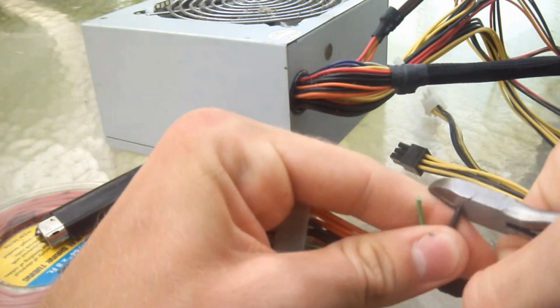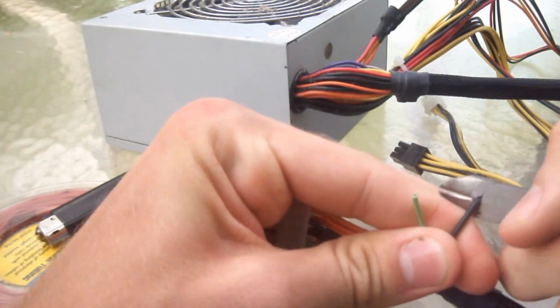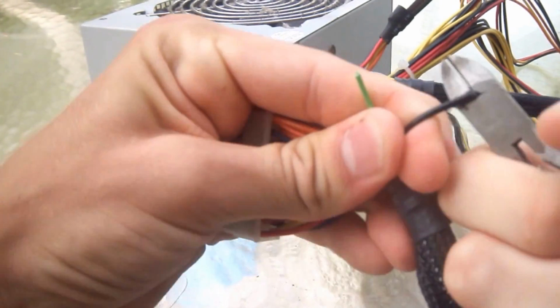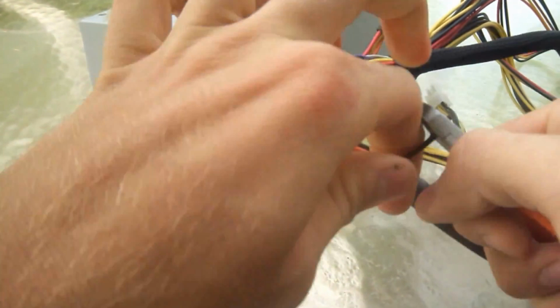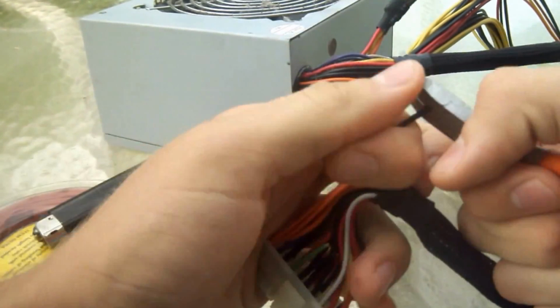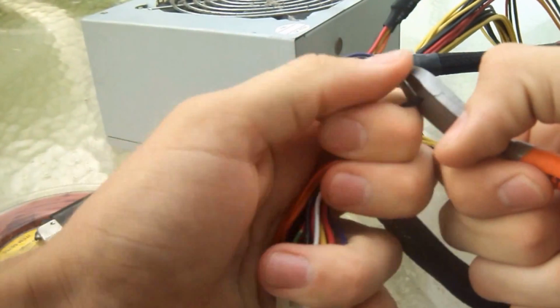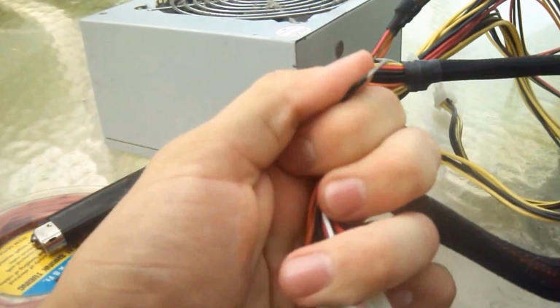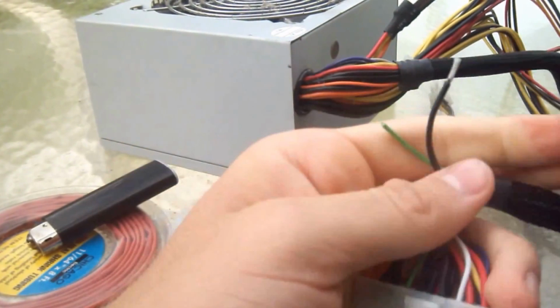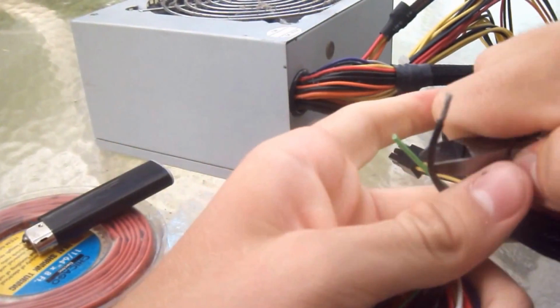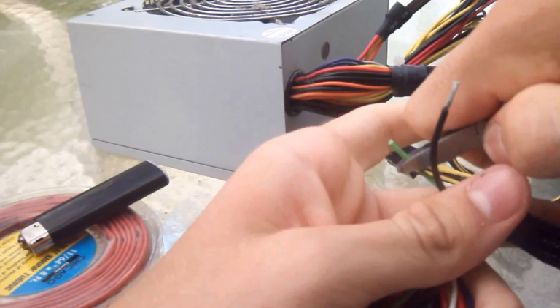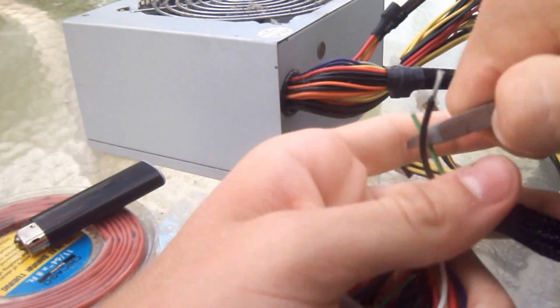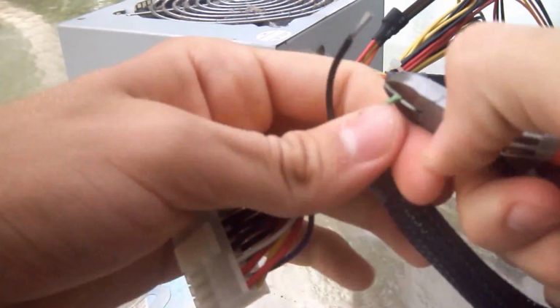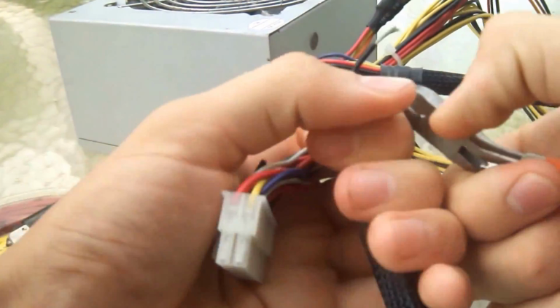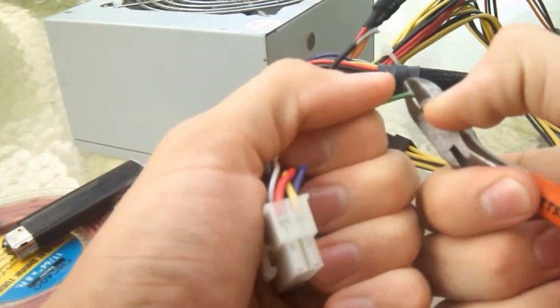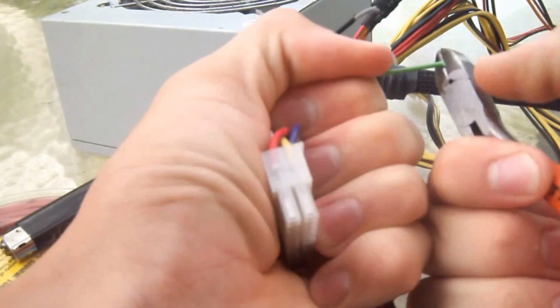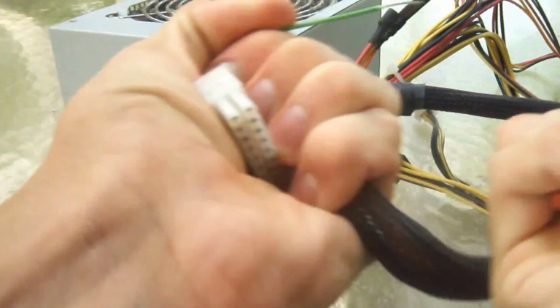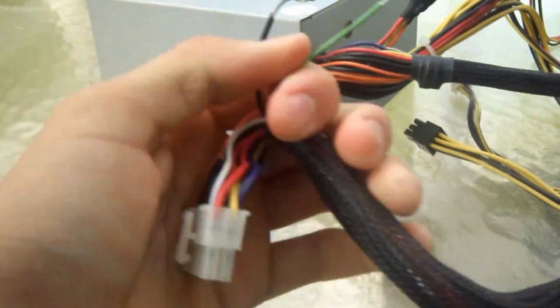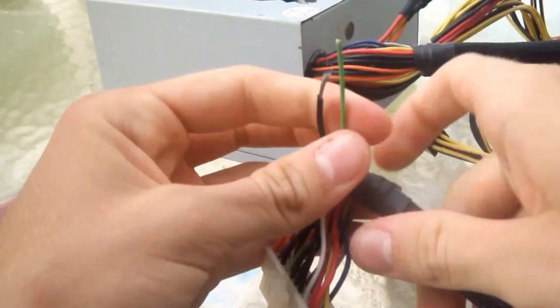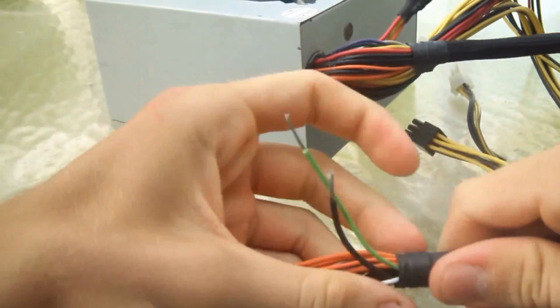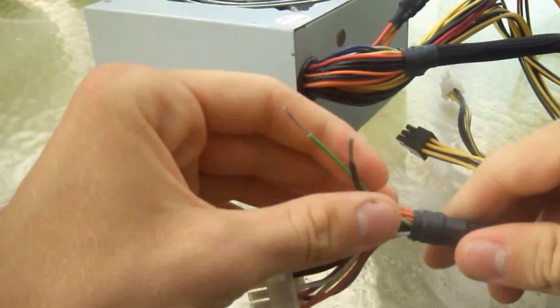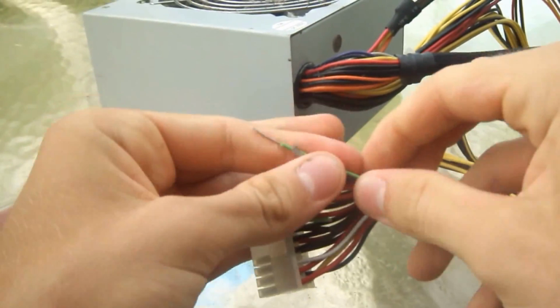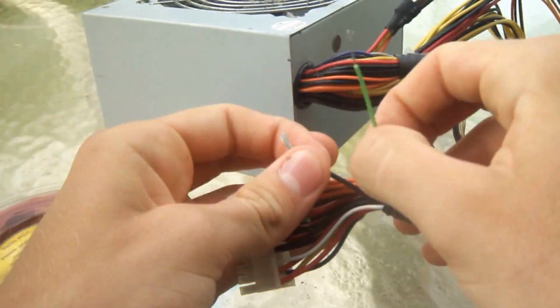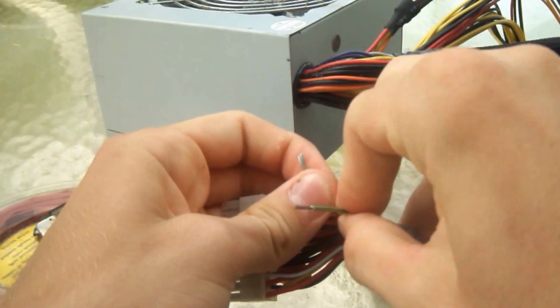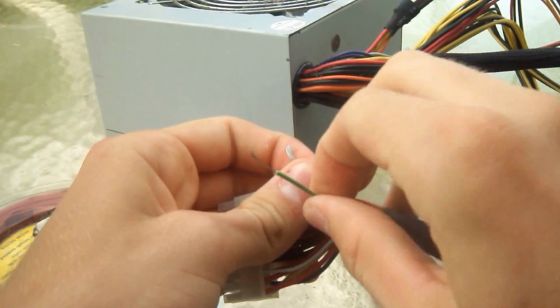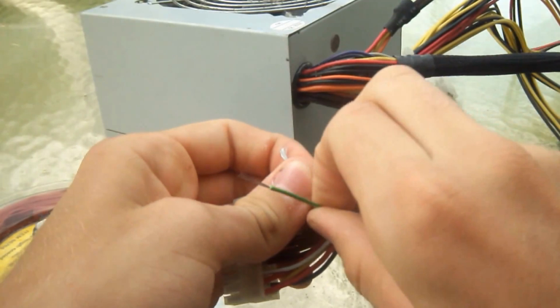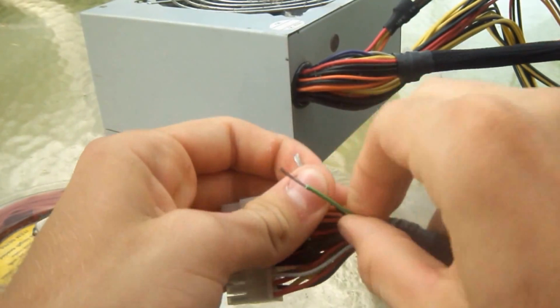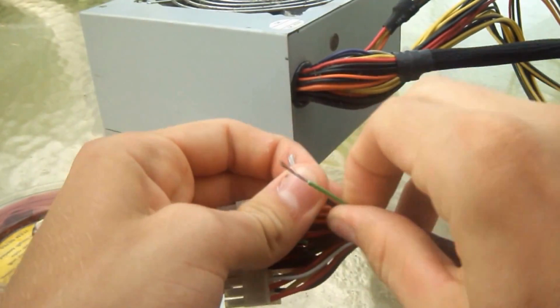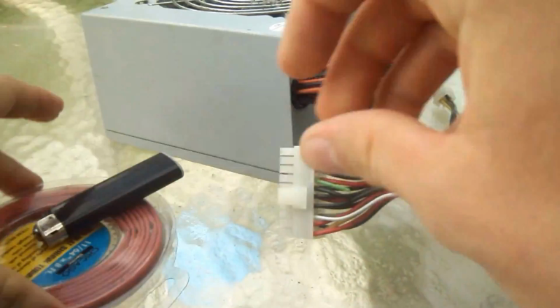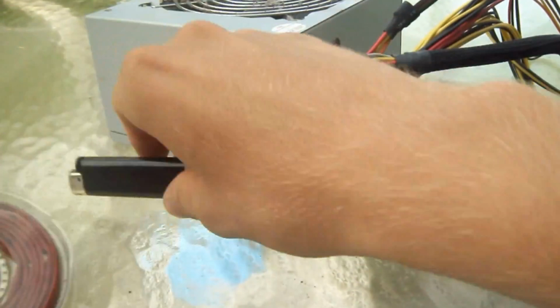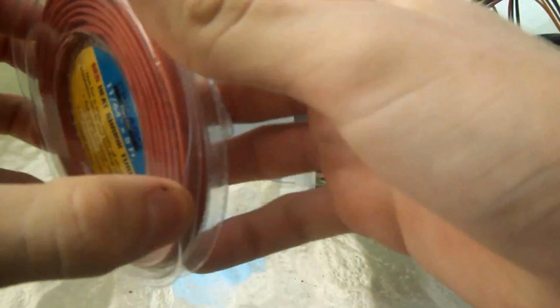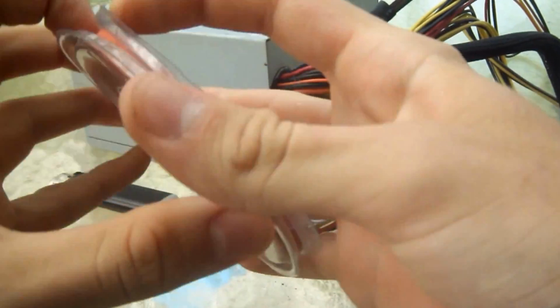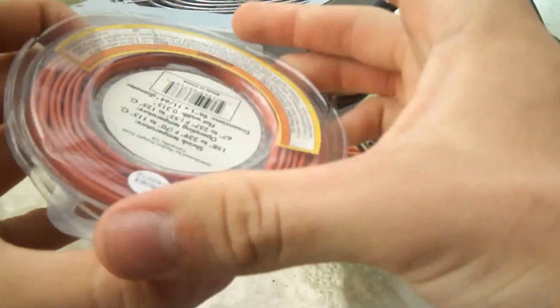I'm just going to strip these a little. Alright, so now I have the green wire and any black wire stripped. Put a little heat shrink on there.